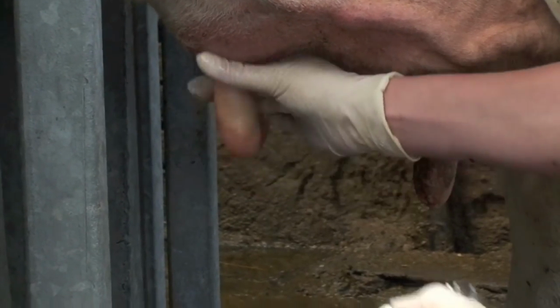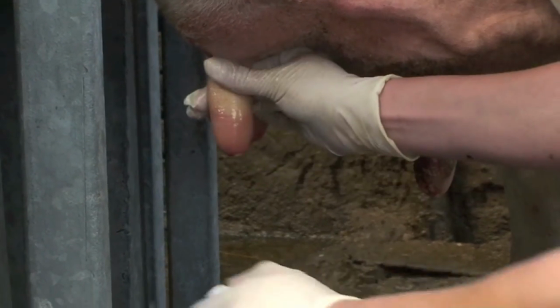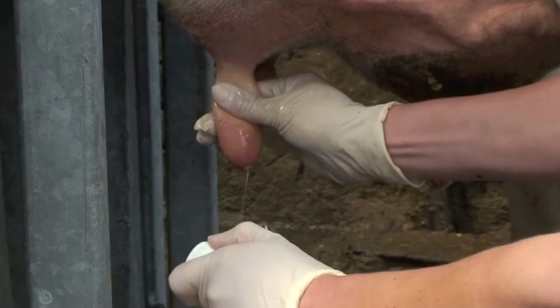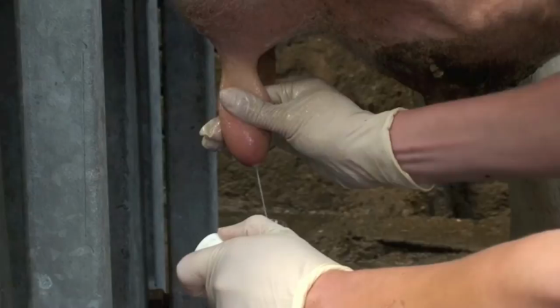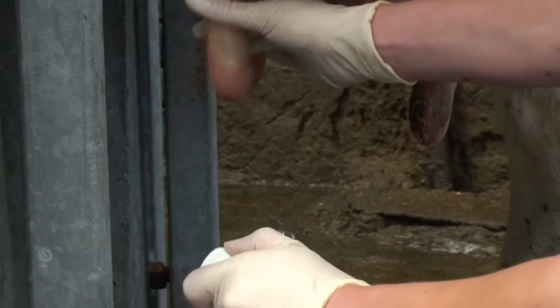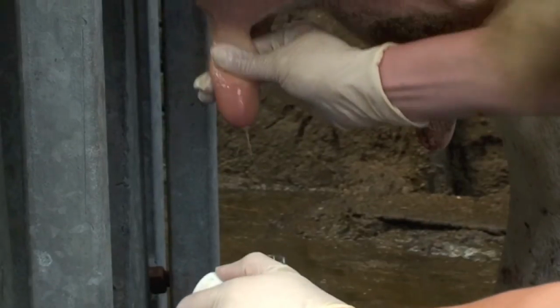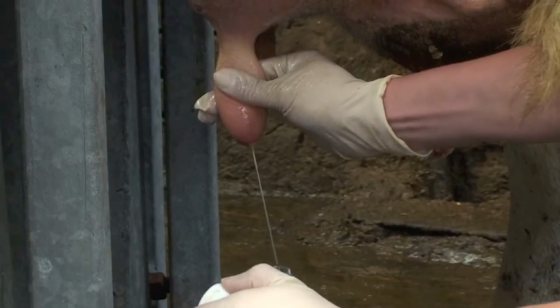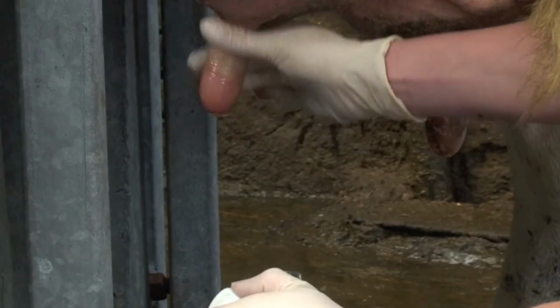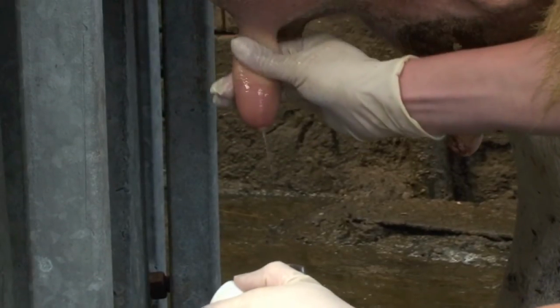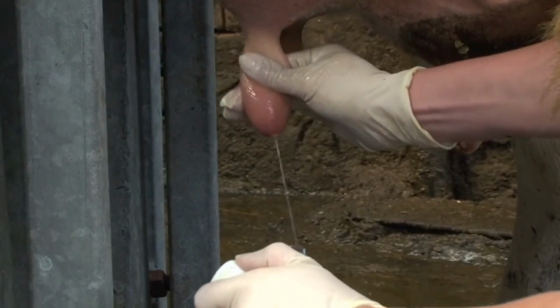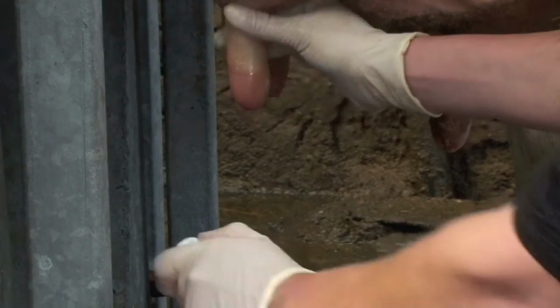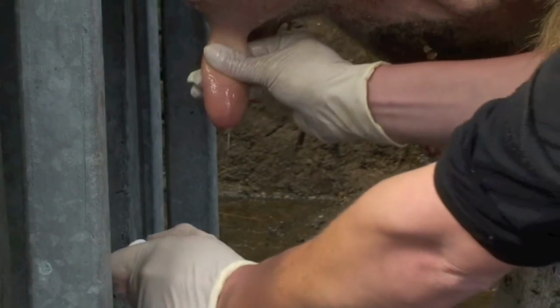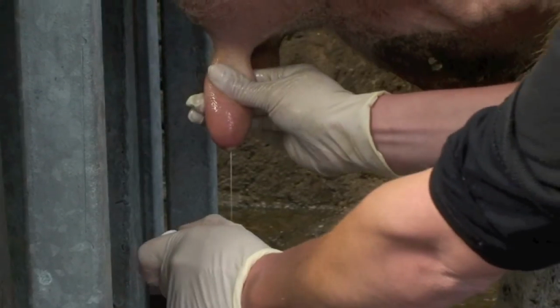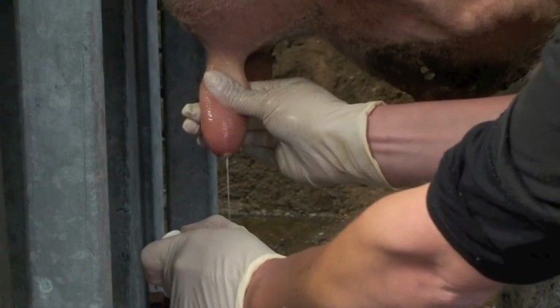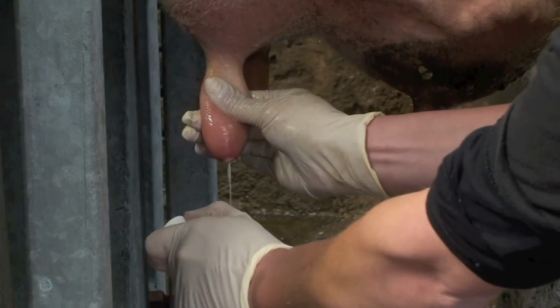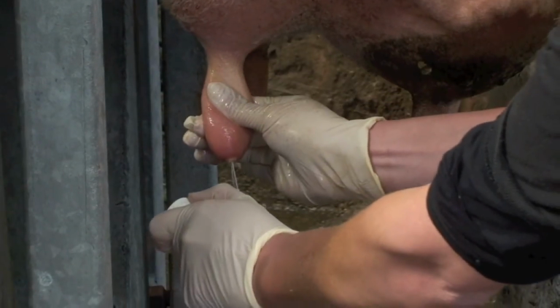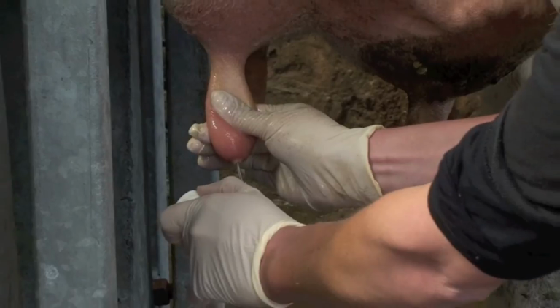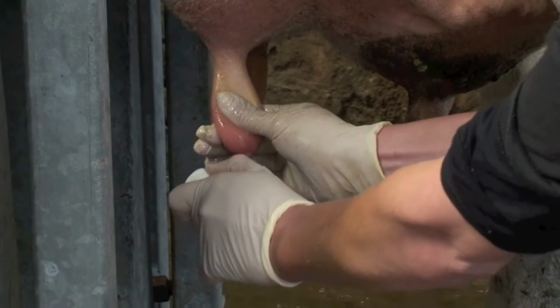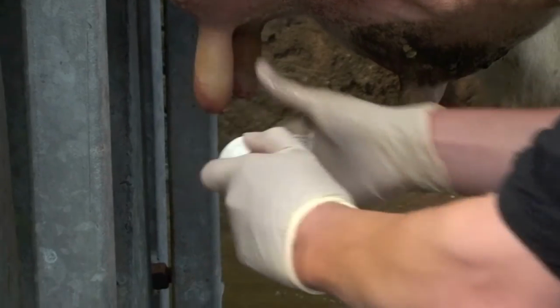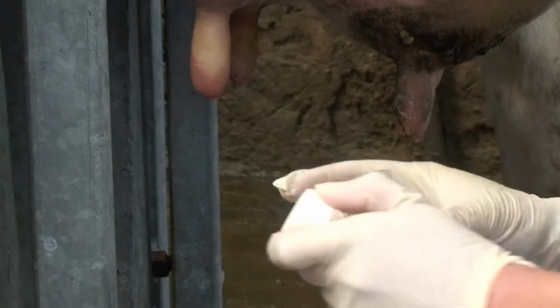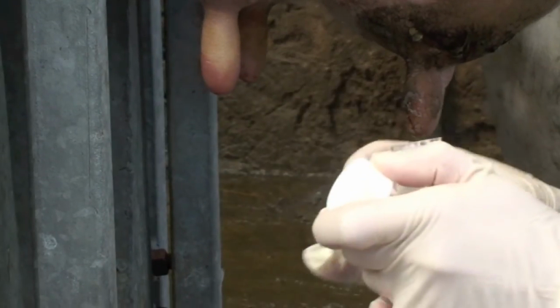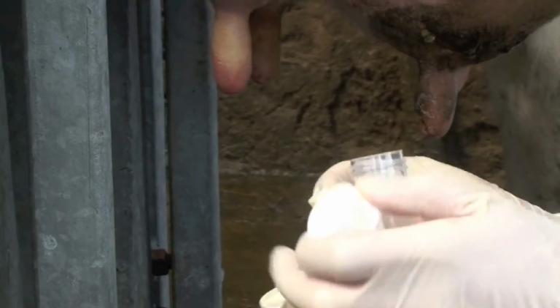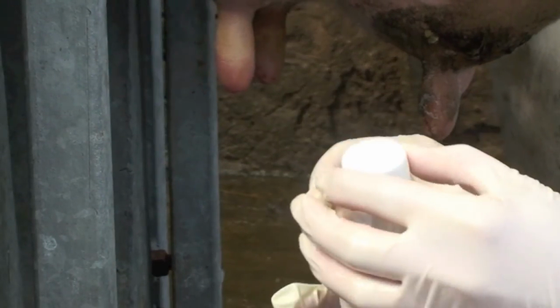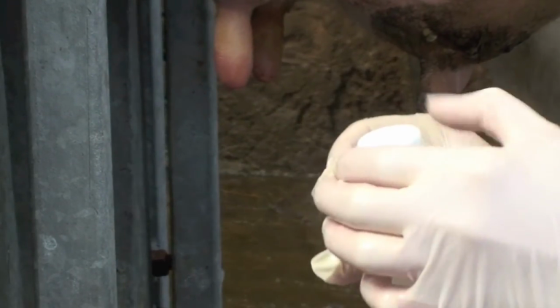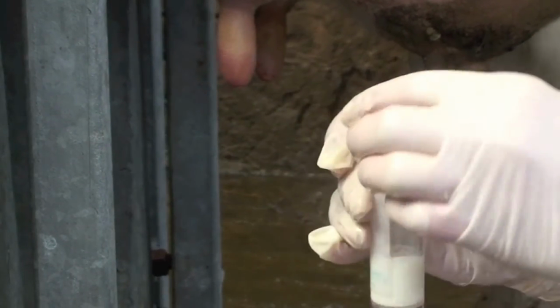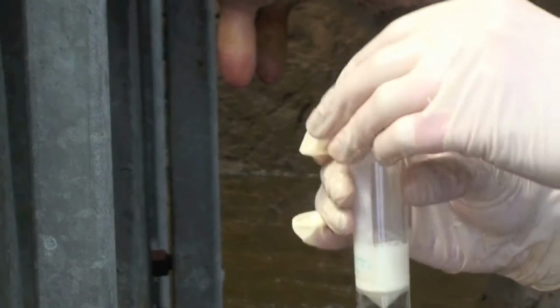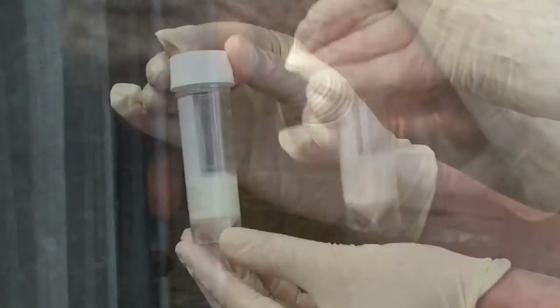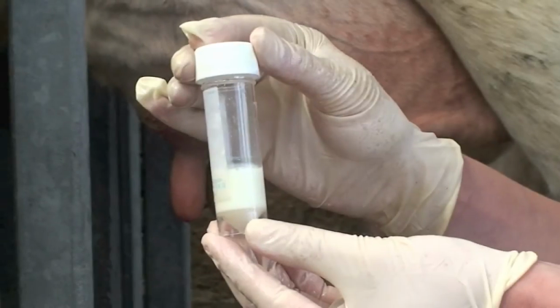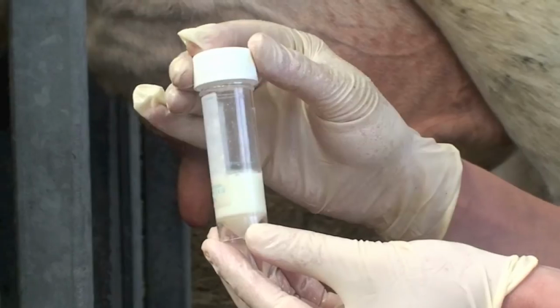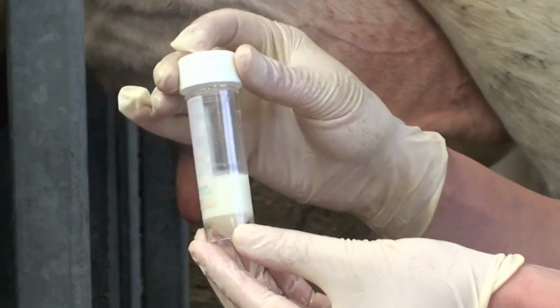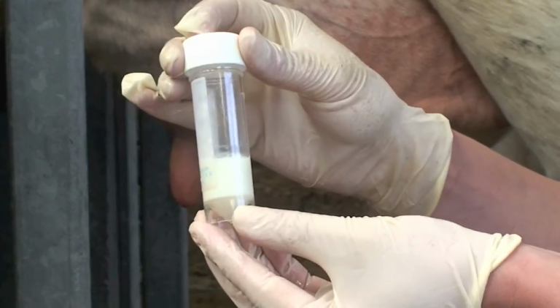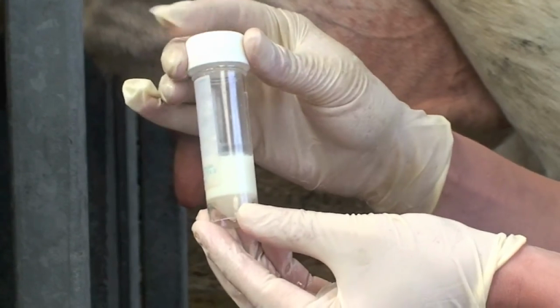We're going to discard the first bit of foremilk and then get a squirt straight into the pot, and put the lid straight on. That's all the sample we need — just one decent squirt worth to make sure we have a few mils.